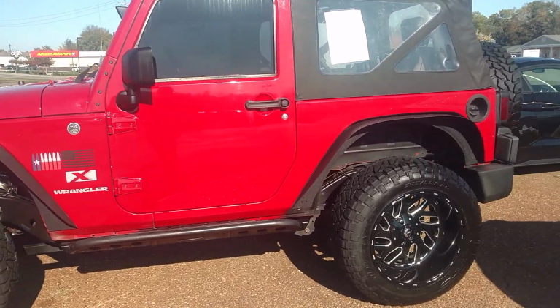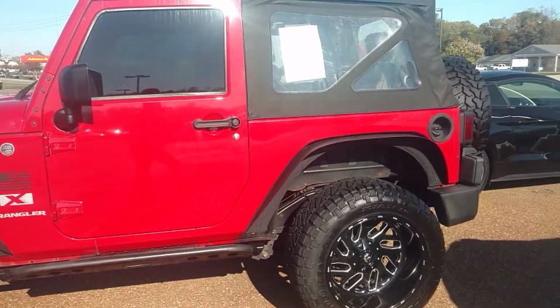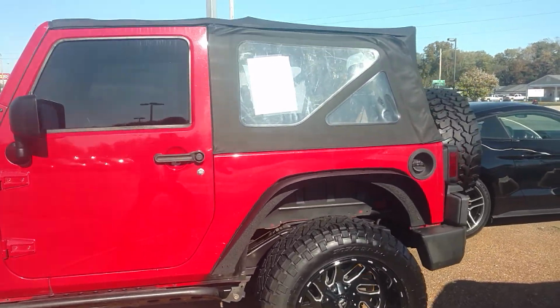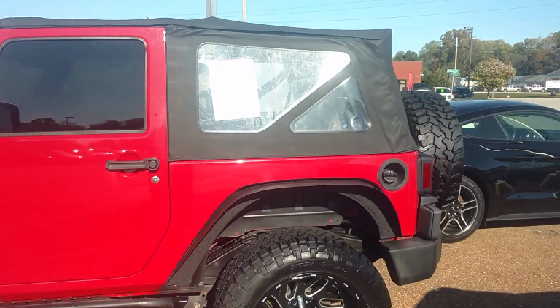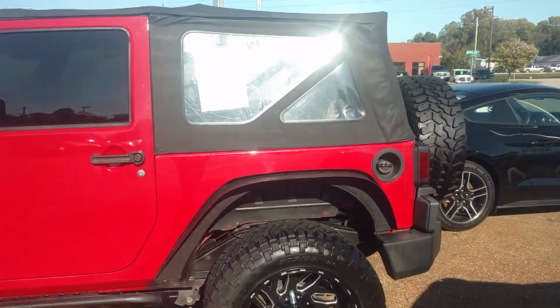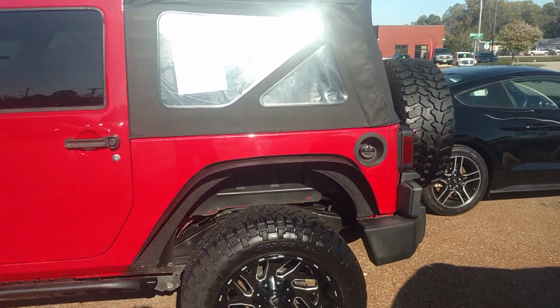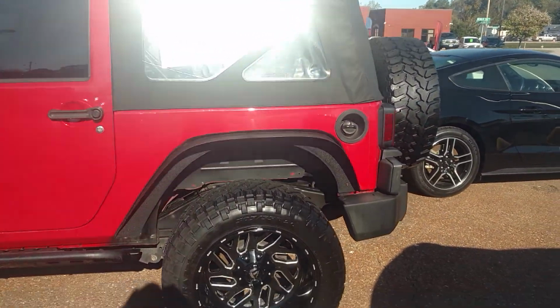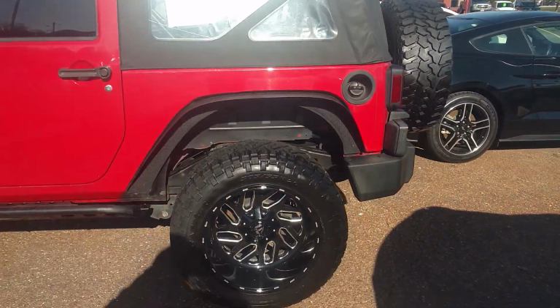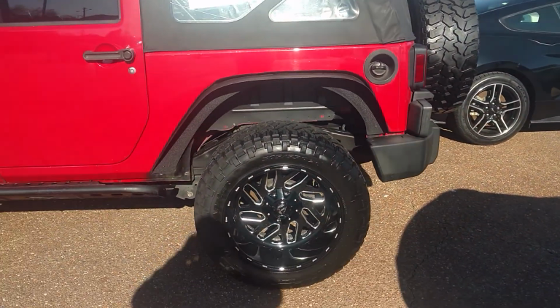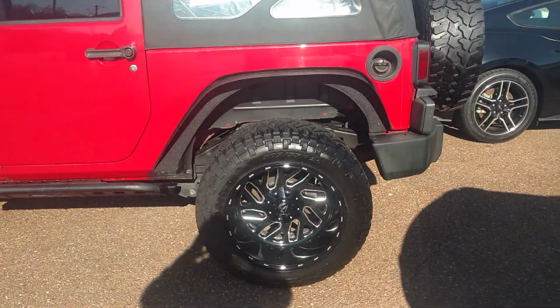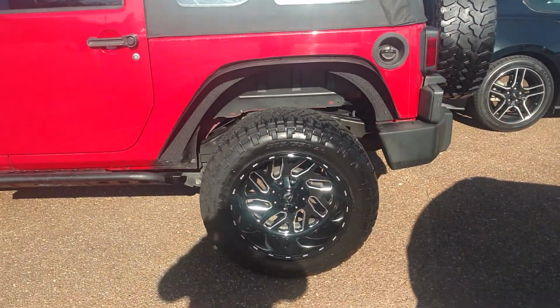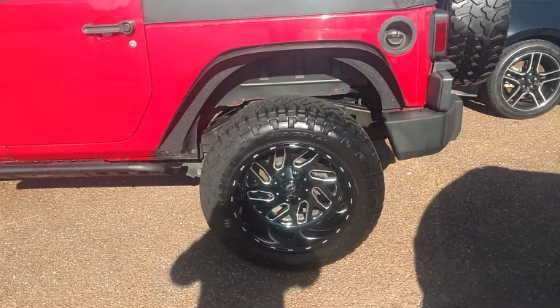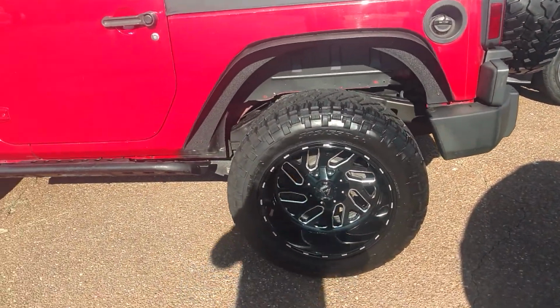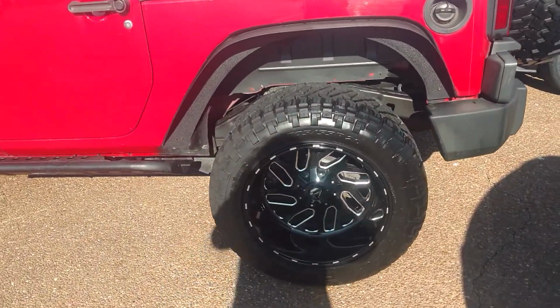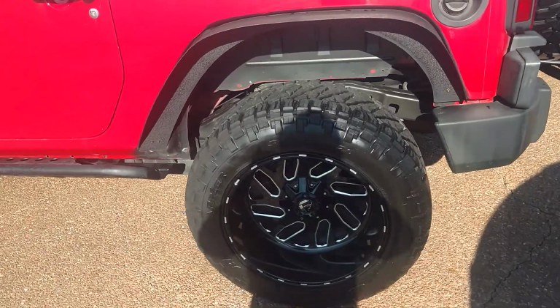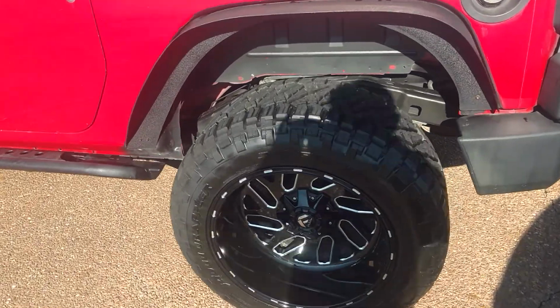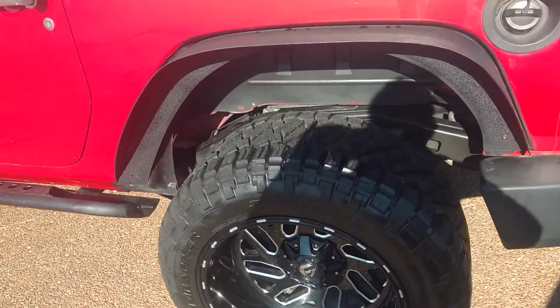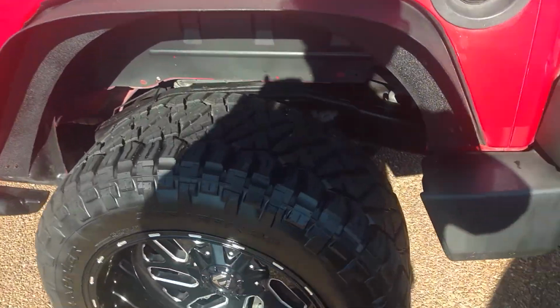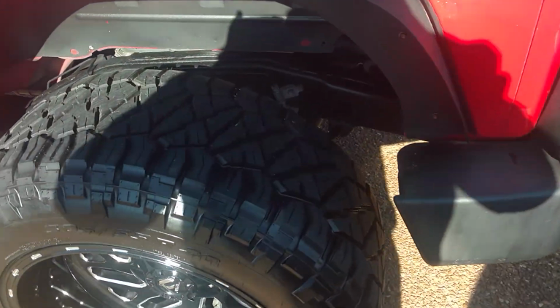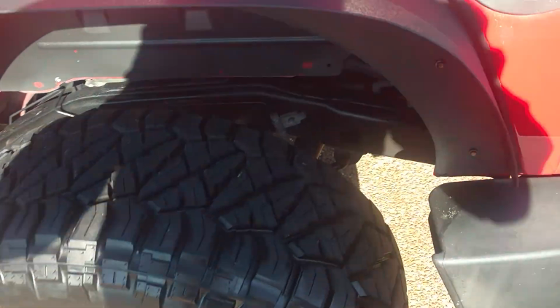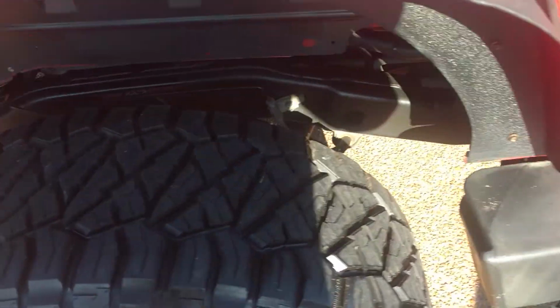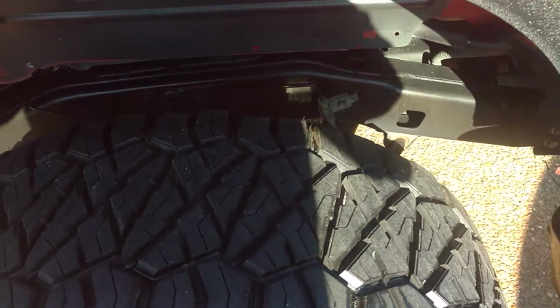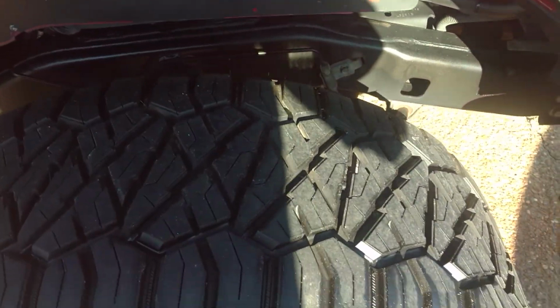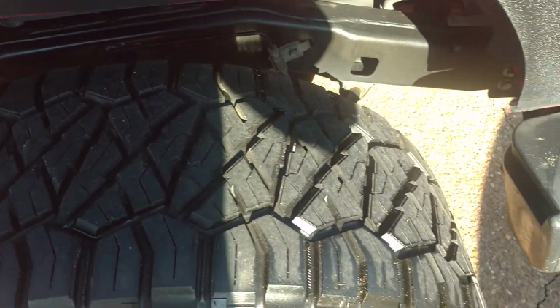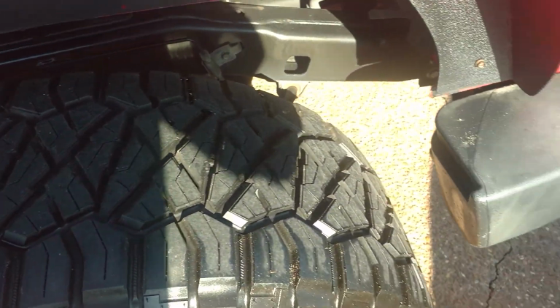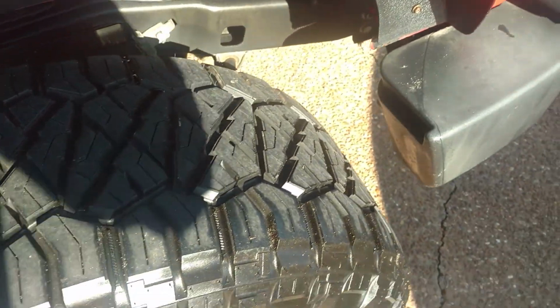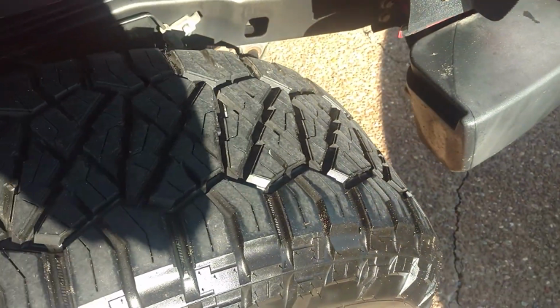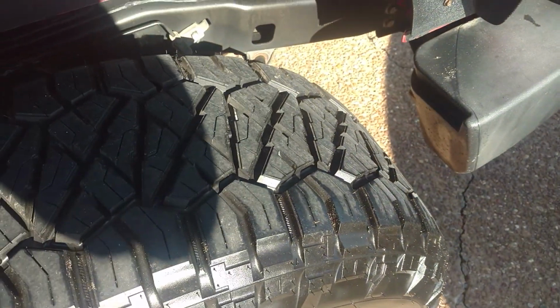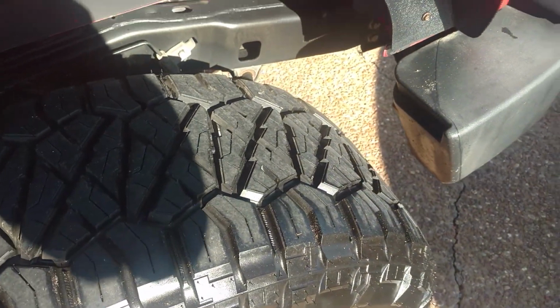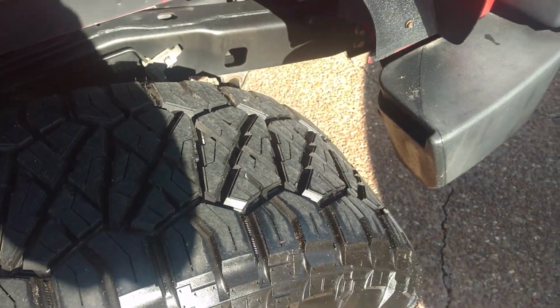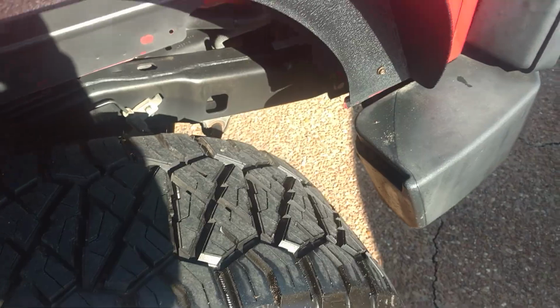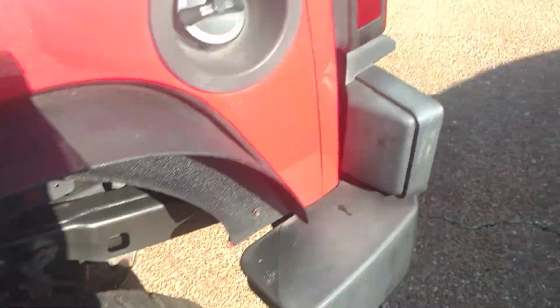Let me move around a little bit, give you a look around at everything we've got. The tires are right here — you can probably tell a little bit better with the tread. They're all in great shape.